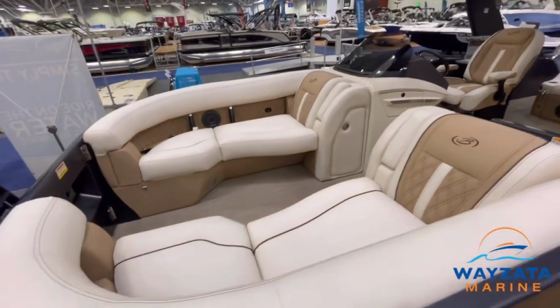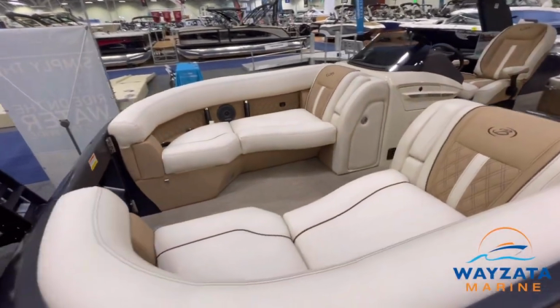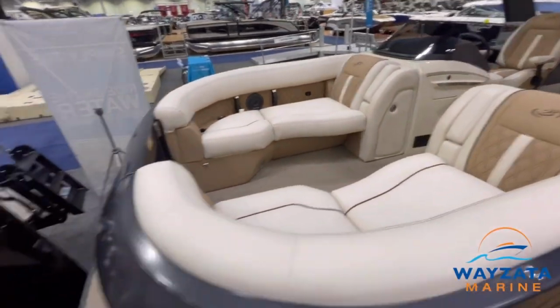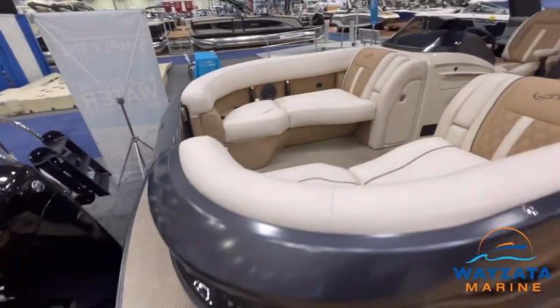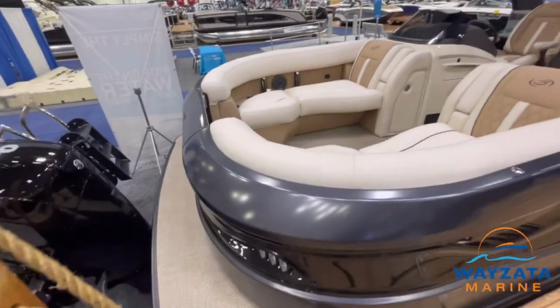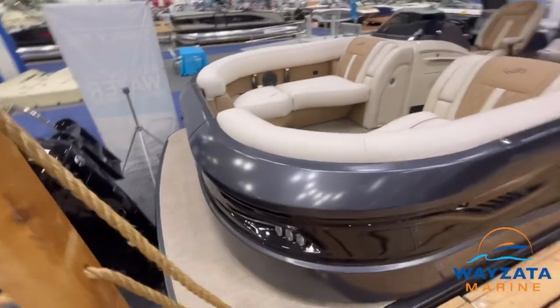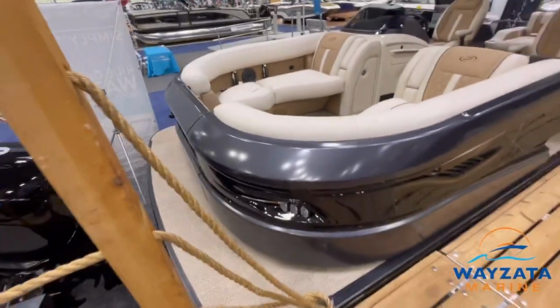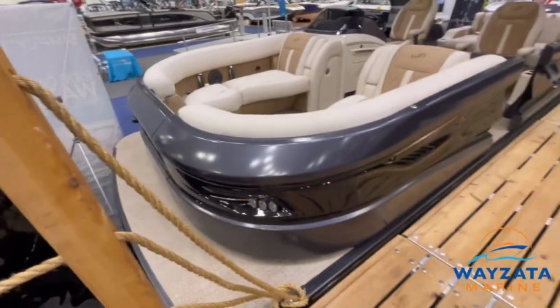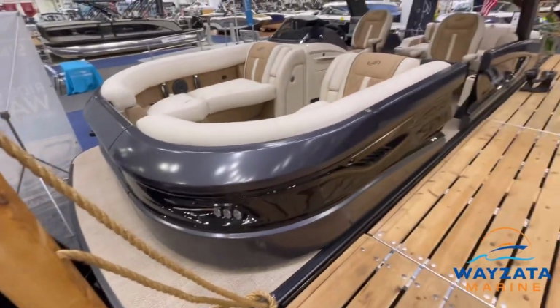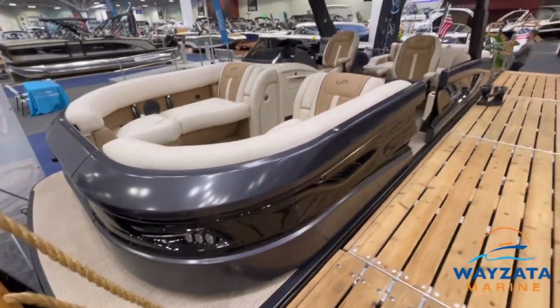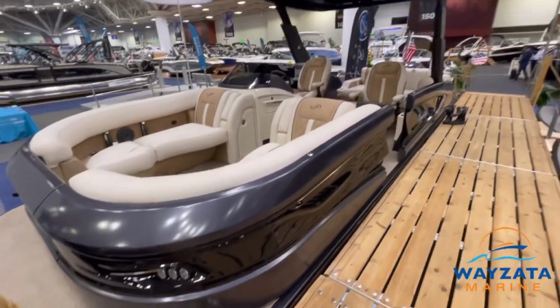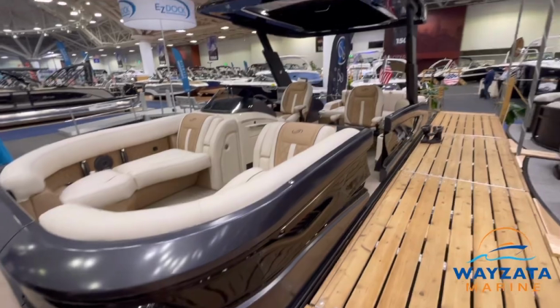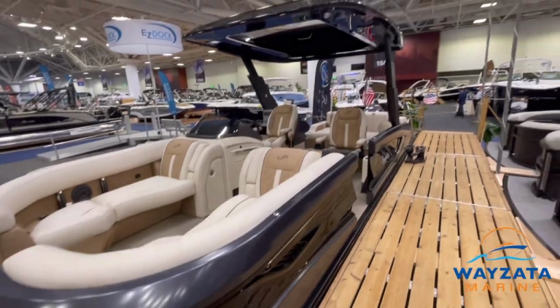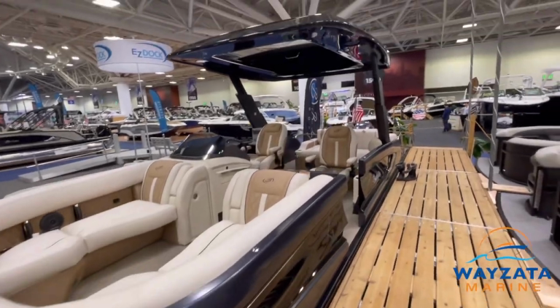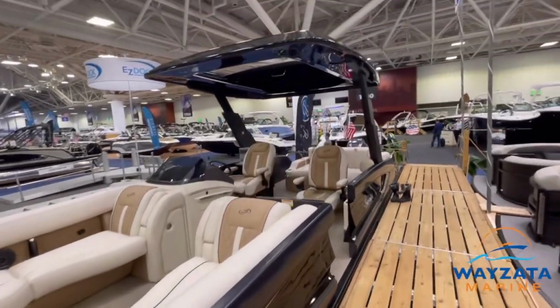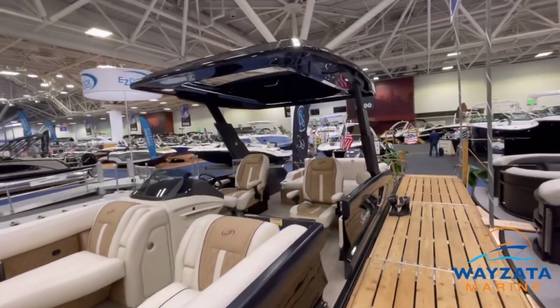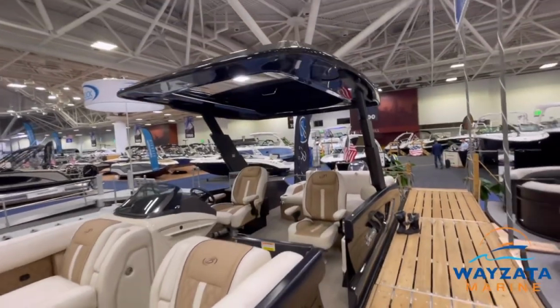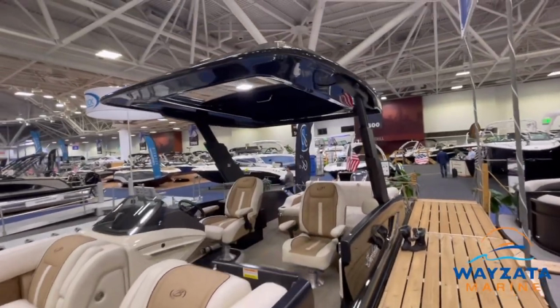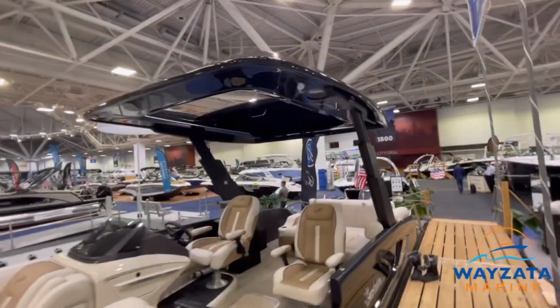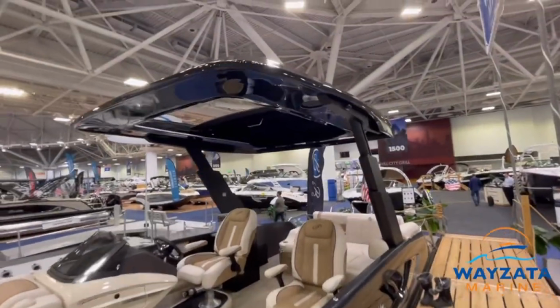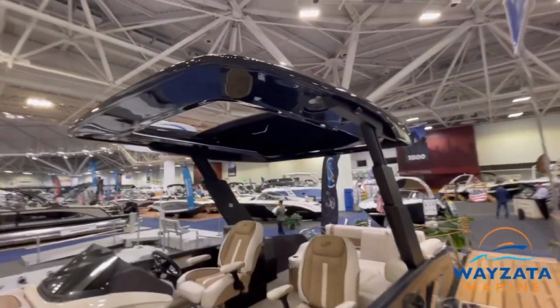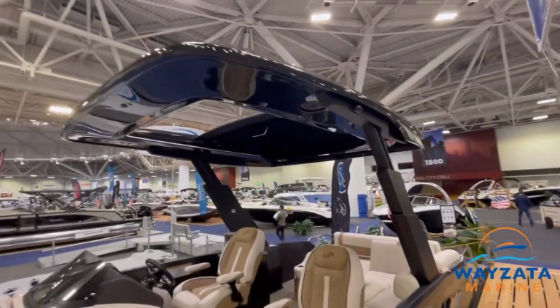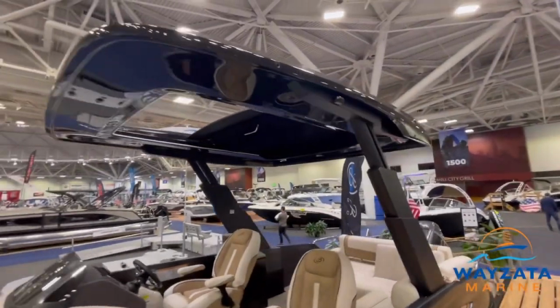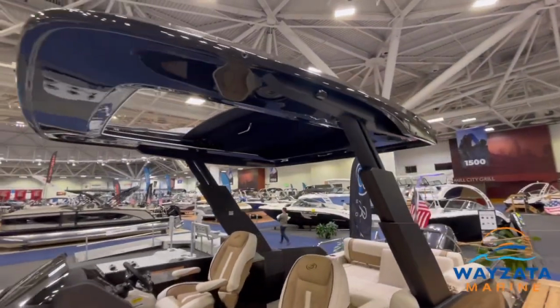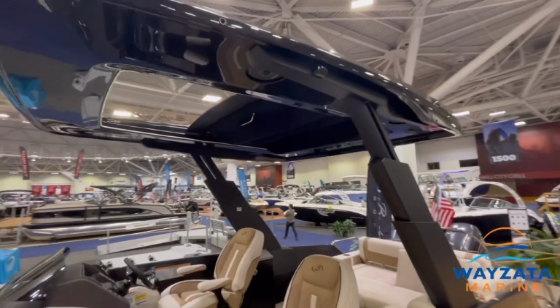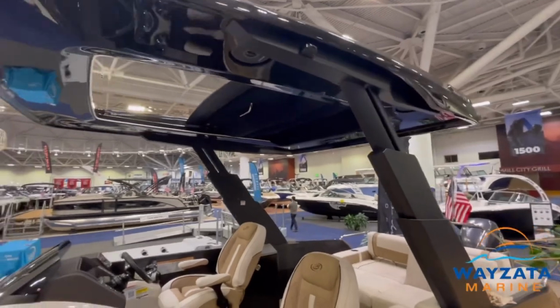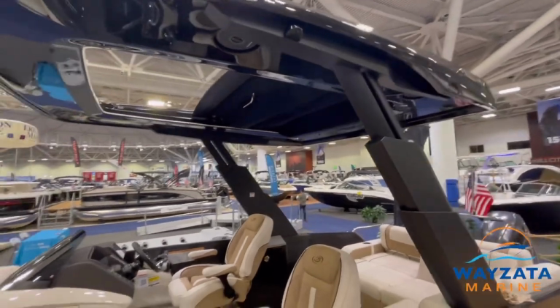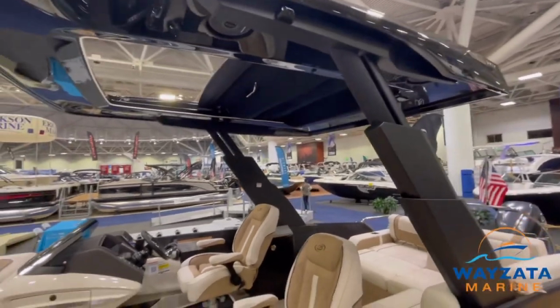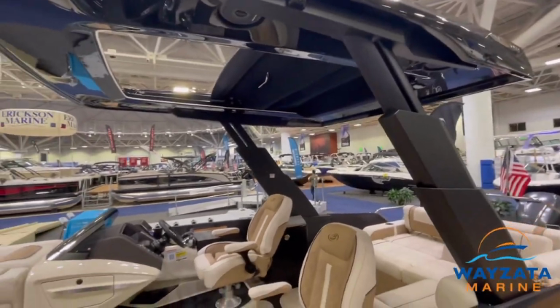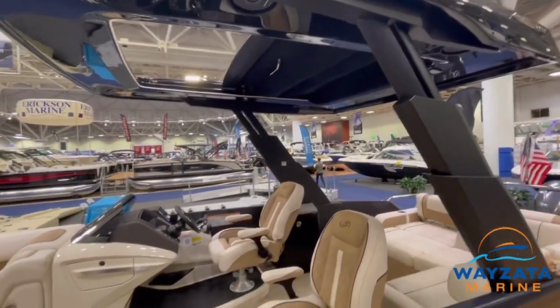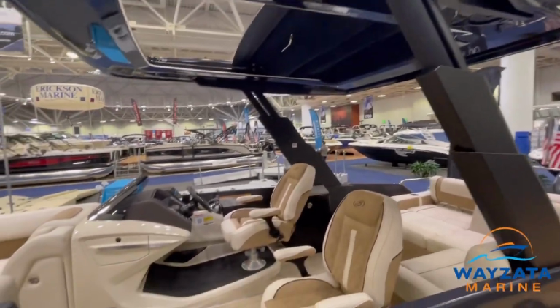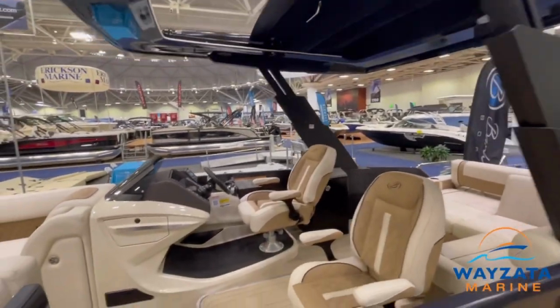Extremely beautiful. It's a fiberglass pontoon — absolutely beautiful. This top does collapse; it telescopes down to go under bridges, tuck under your canopy or whatever.